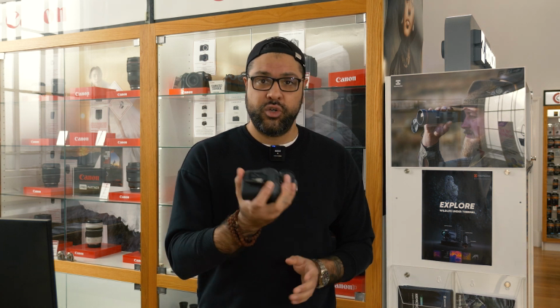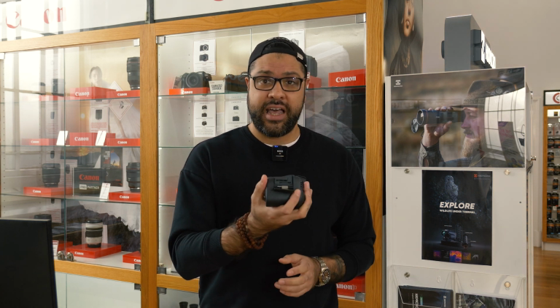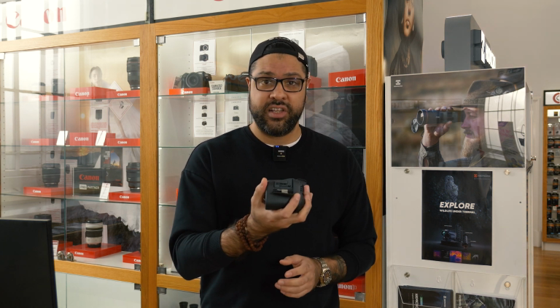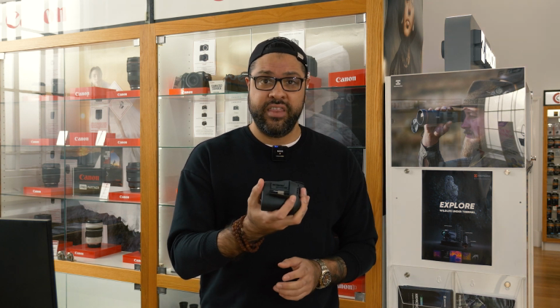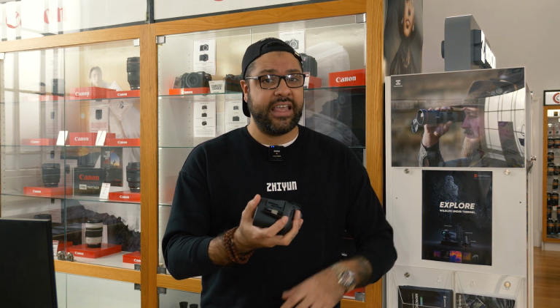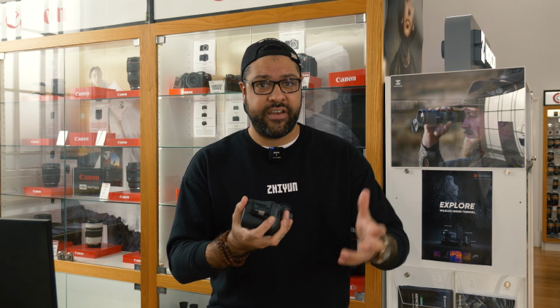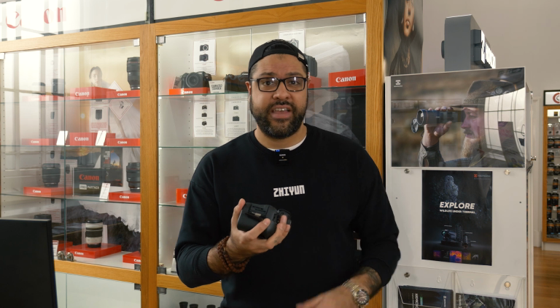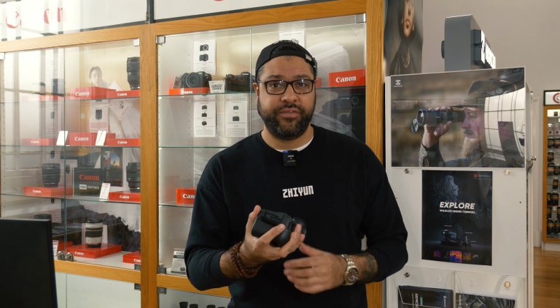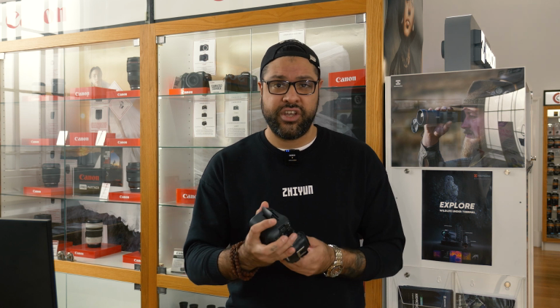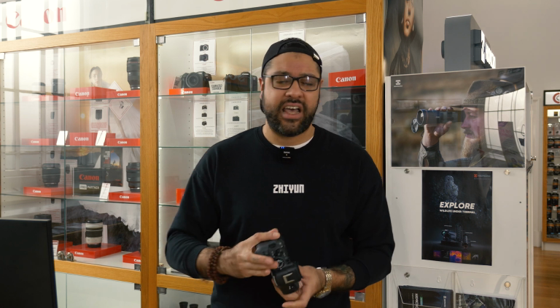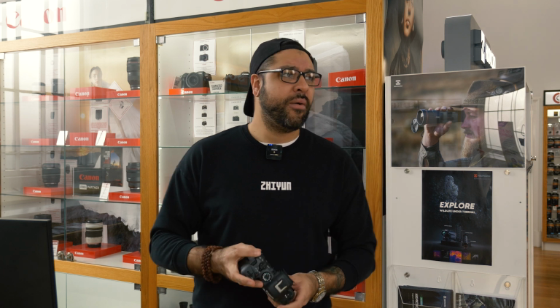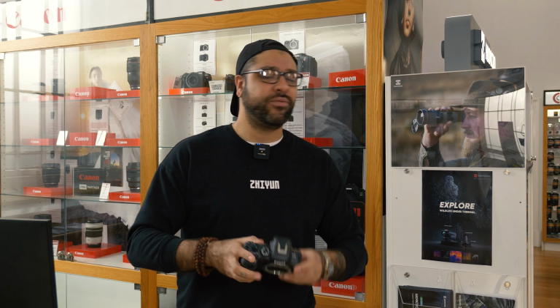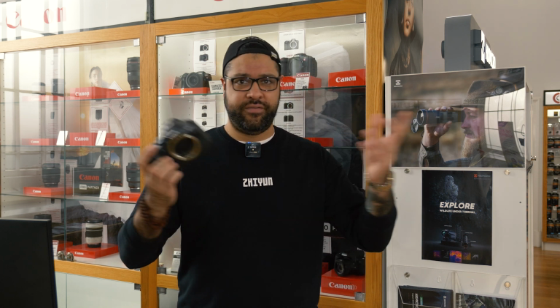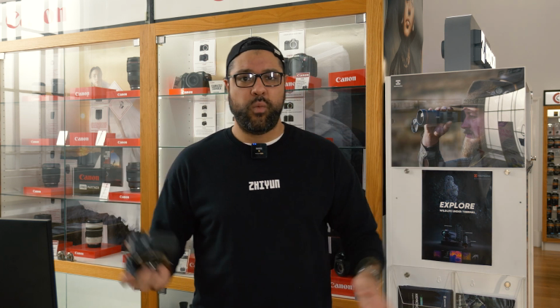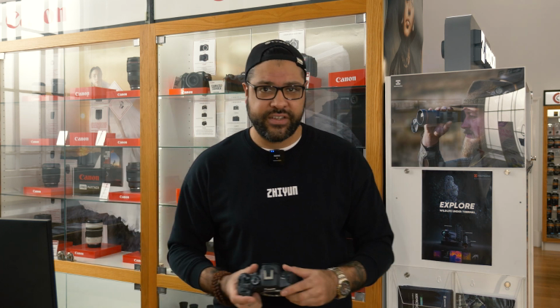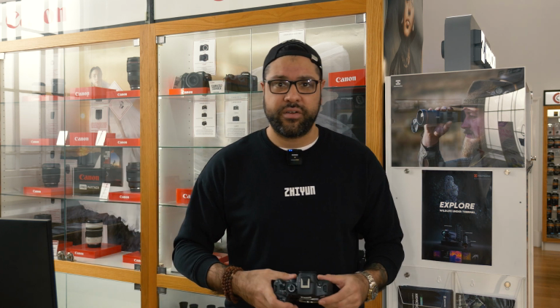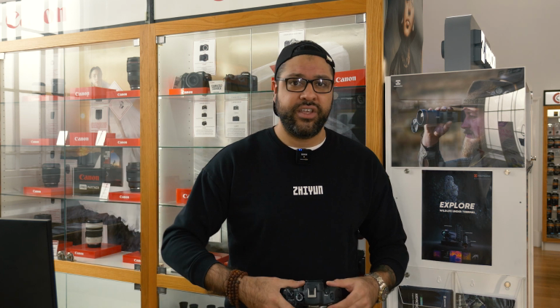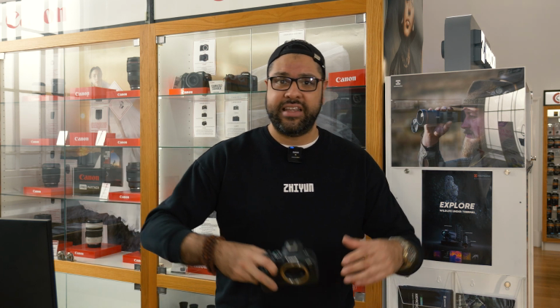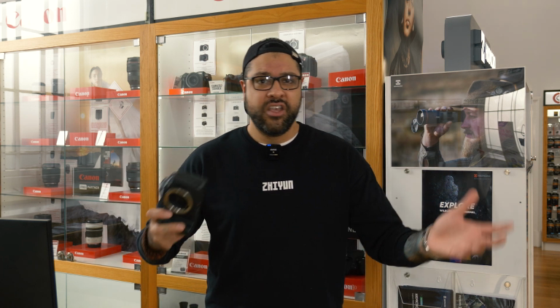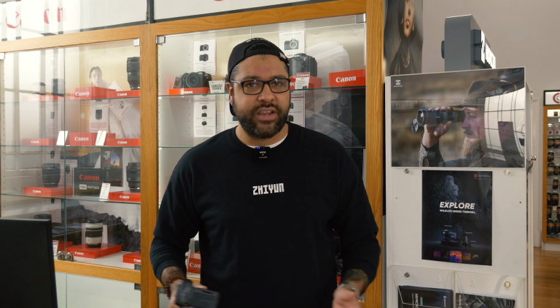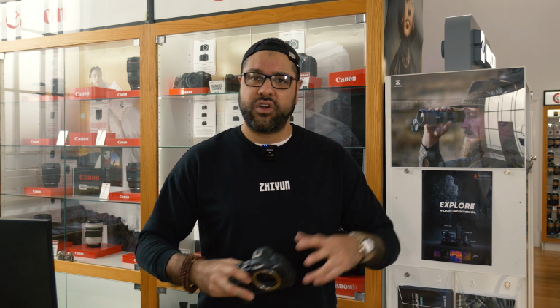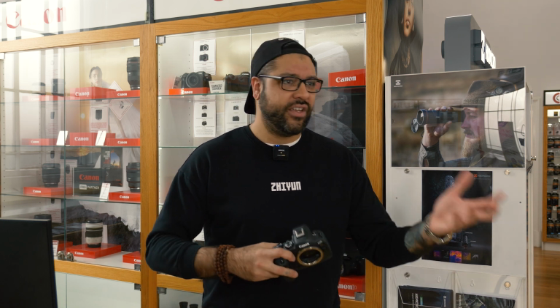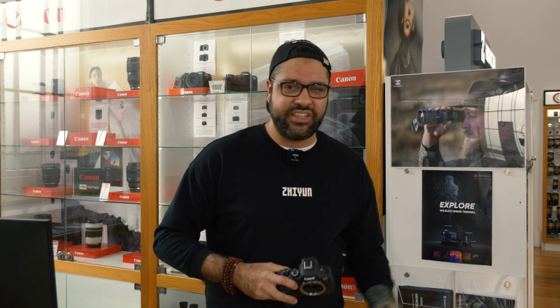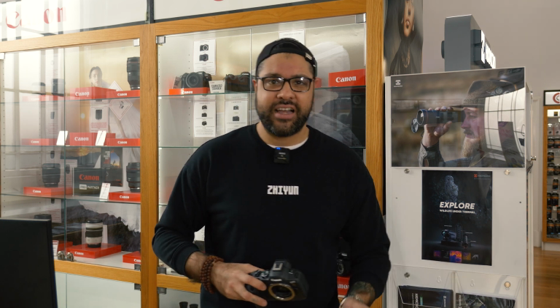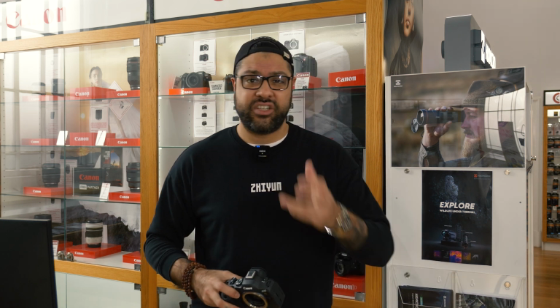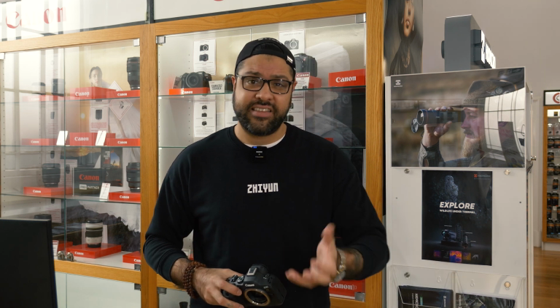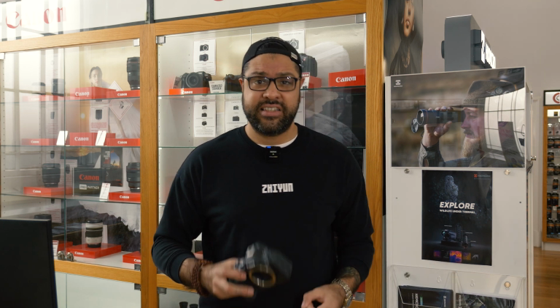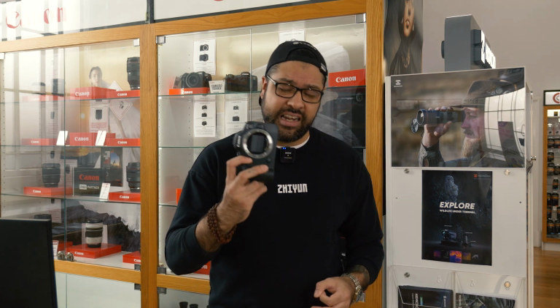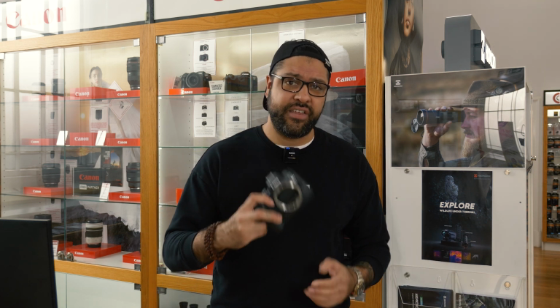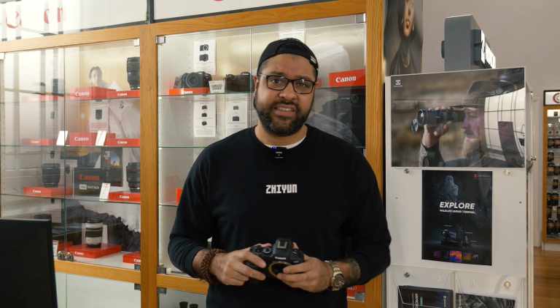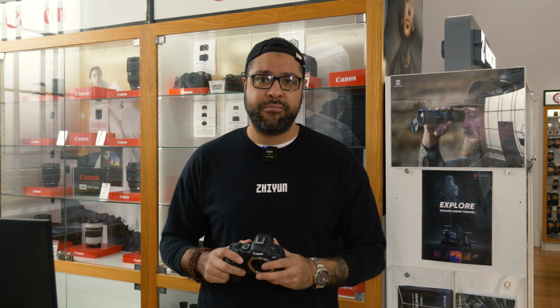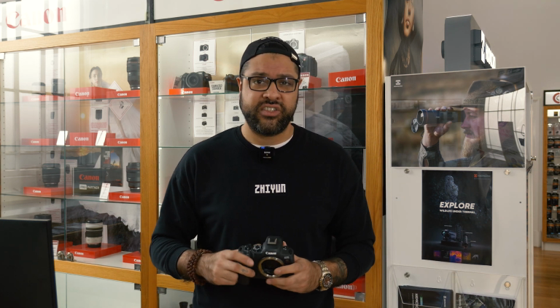Dual card slot on there is a very professional feature and I know a mountain of wedding photographers, street photographers, interior architecture — these guys they love this camera system.